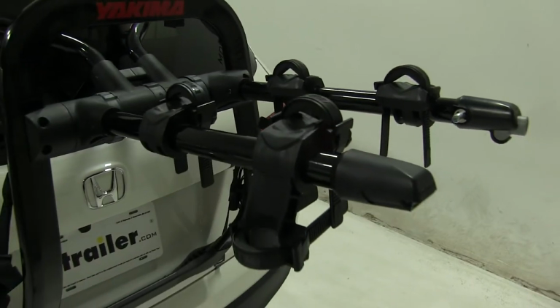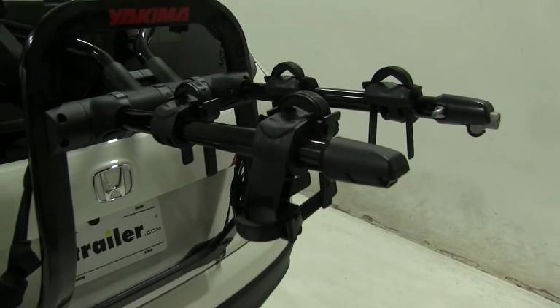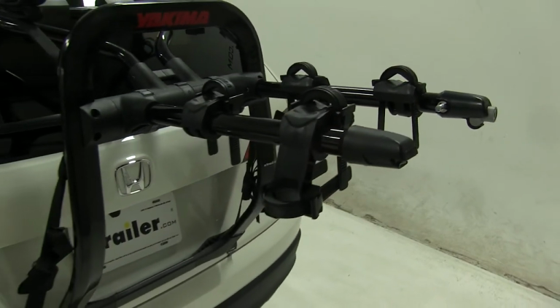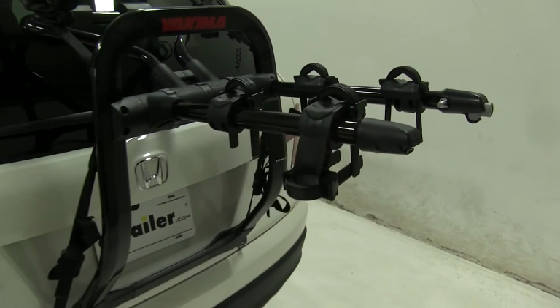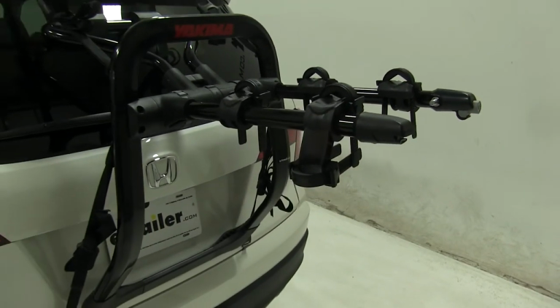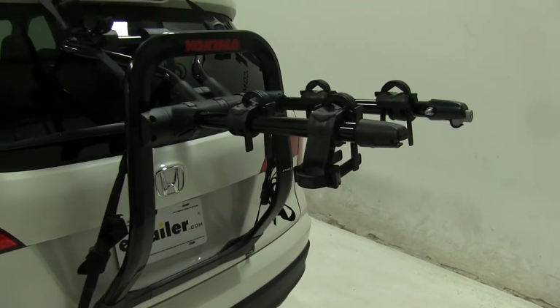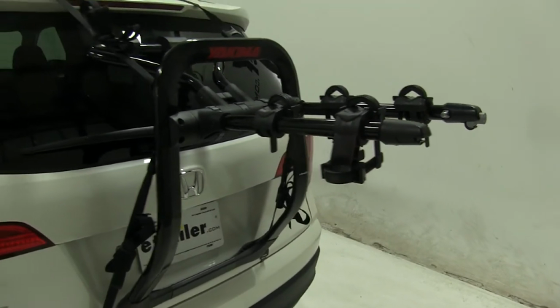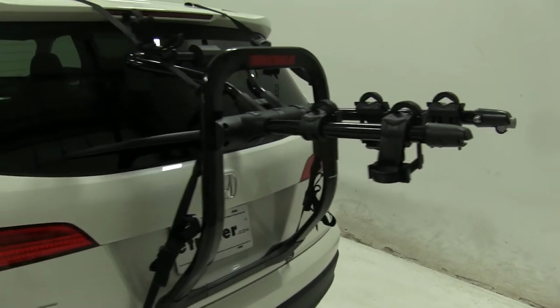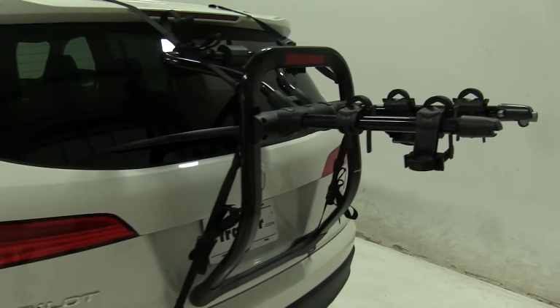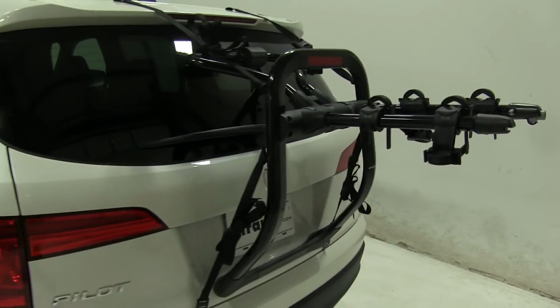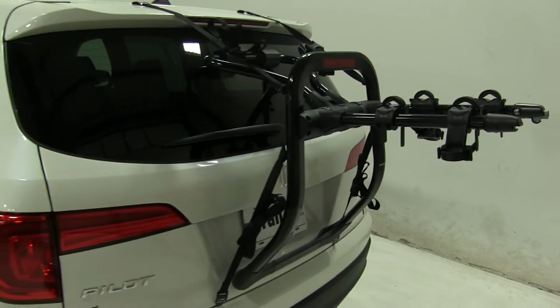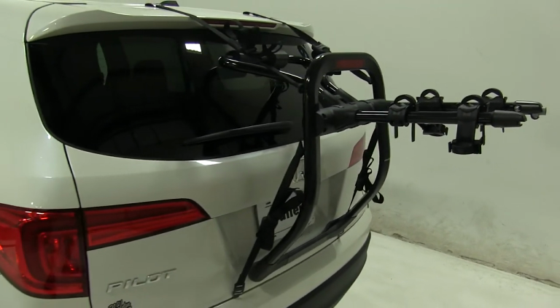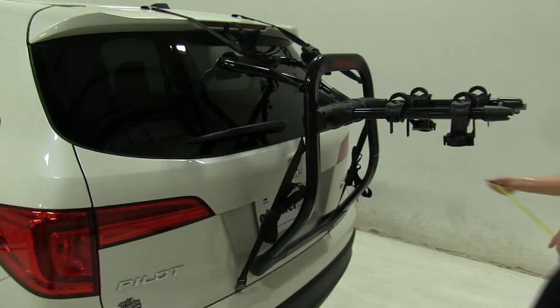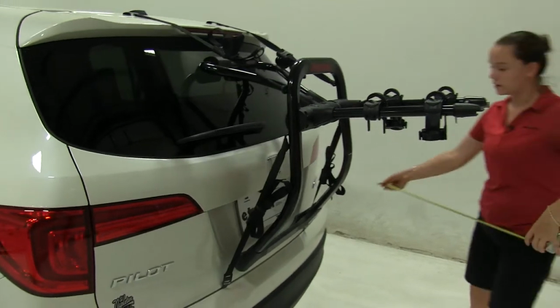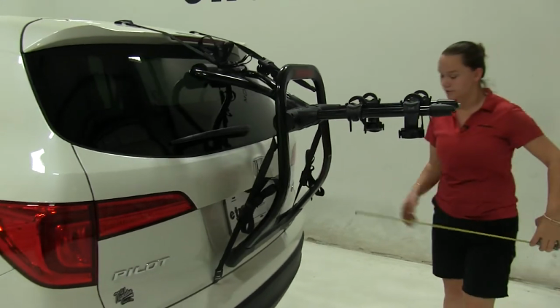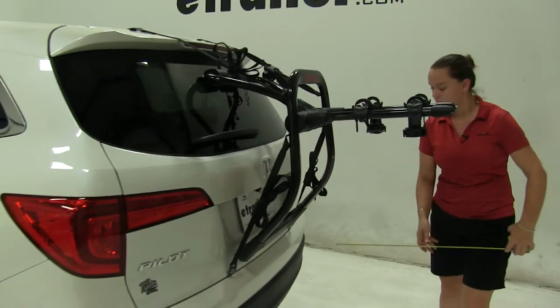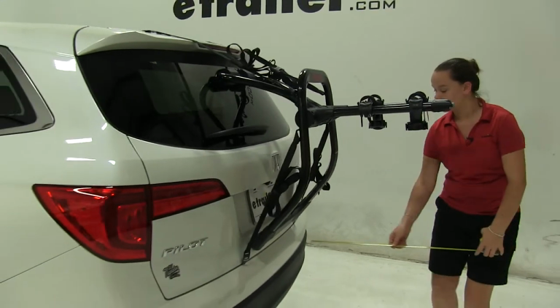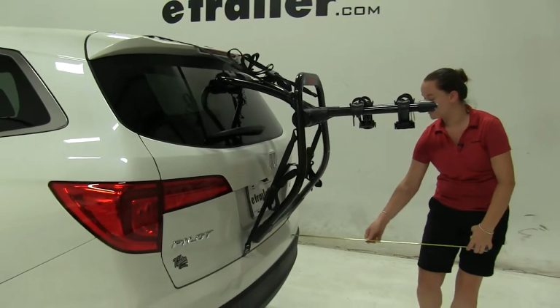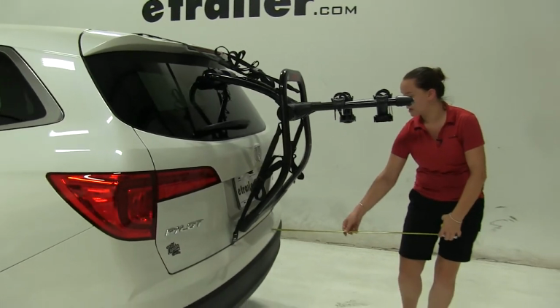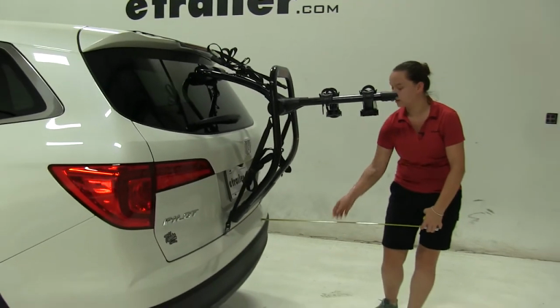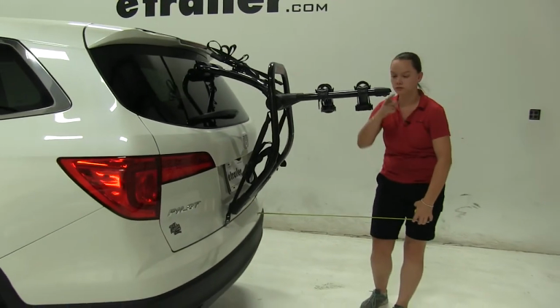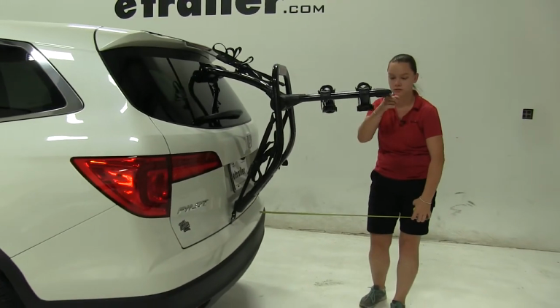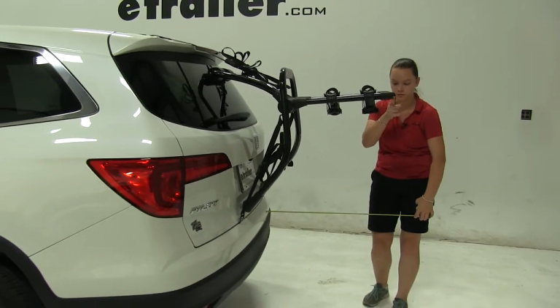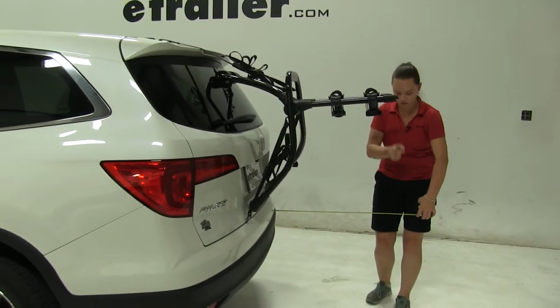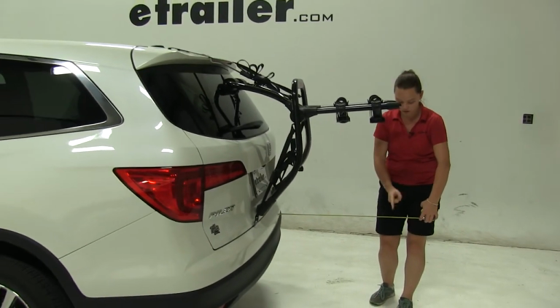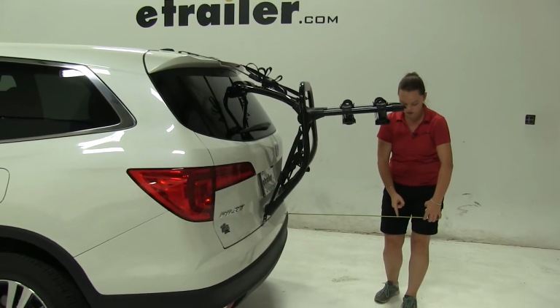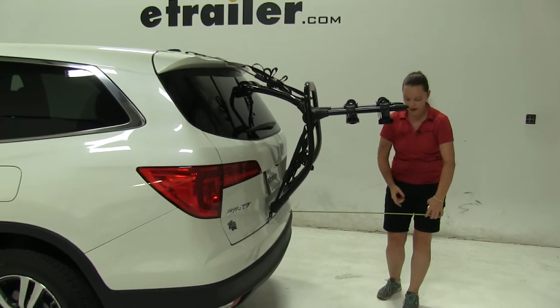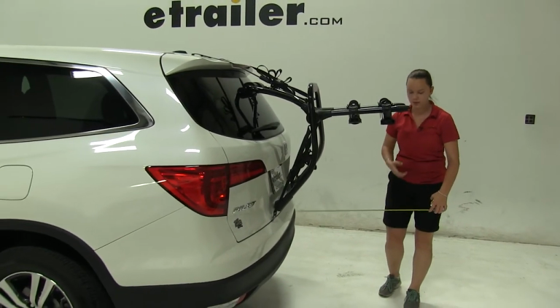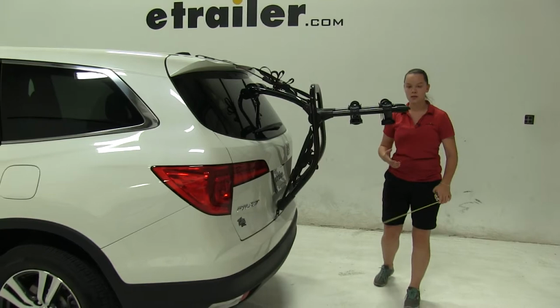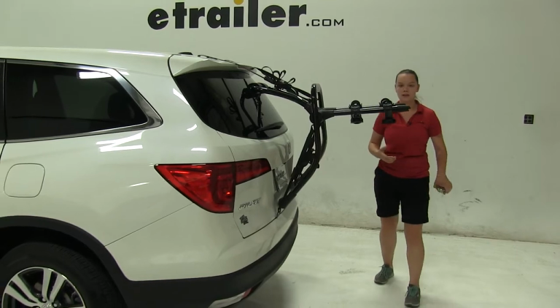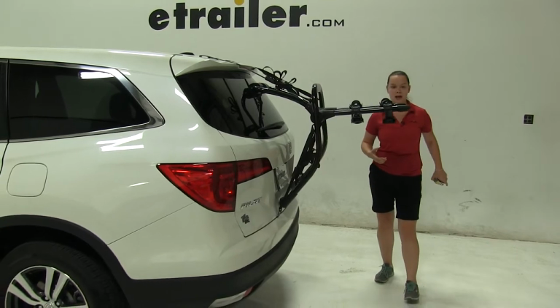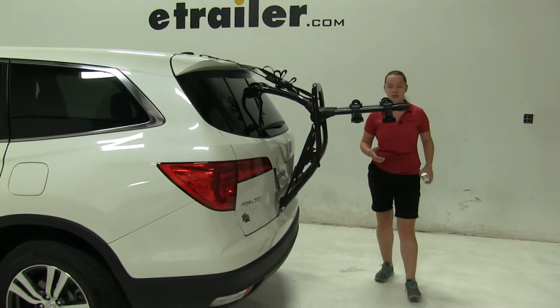Now we'll take a few measurements. First is going to be overall what we're adding to our vehicle. With our arms hanging out, we're going to be adding about twenty-seven and a half inches.